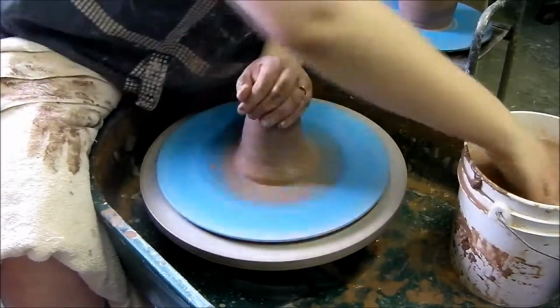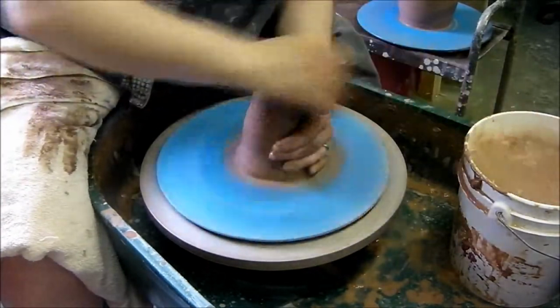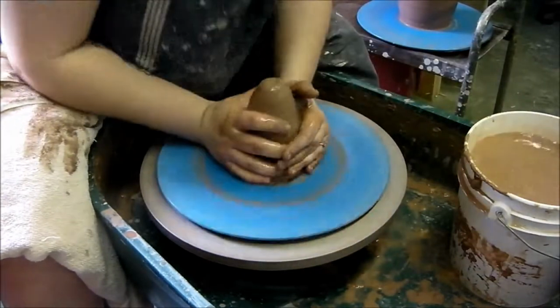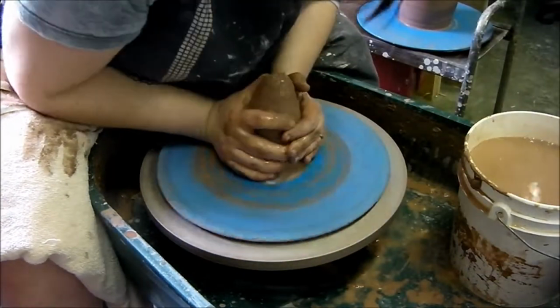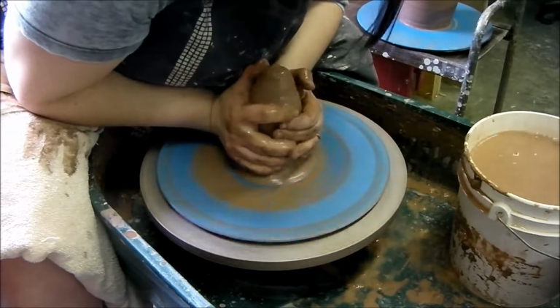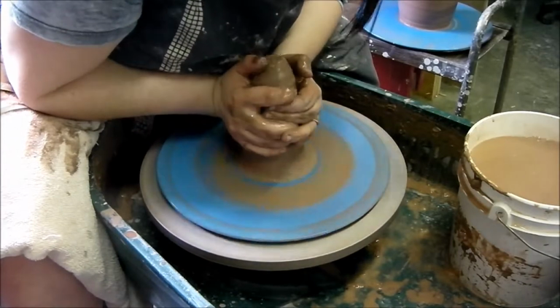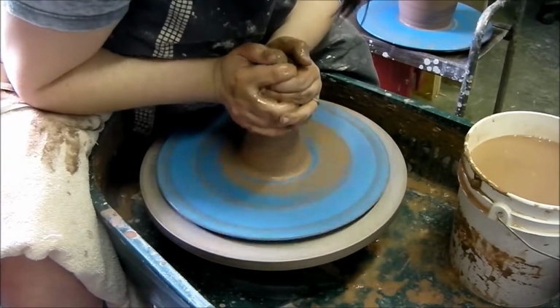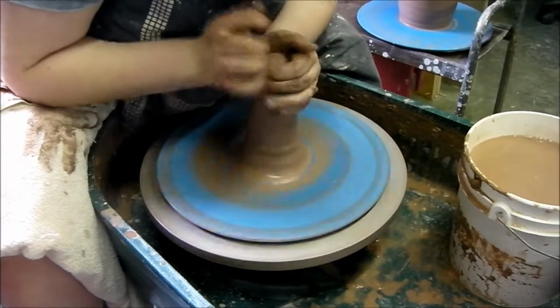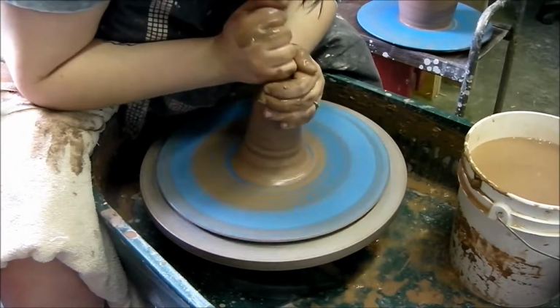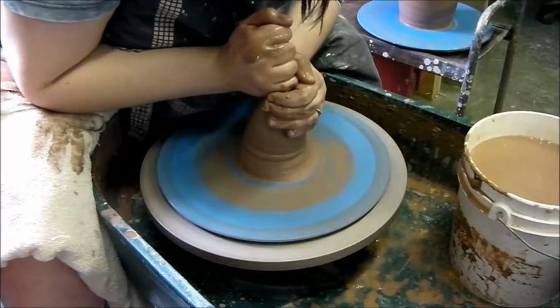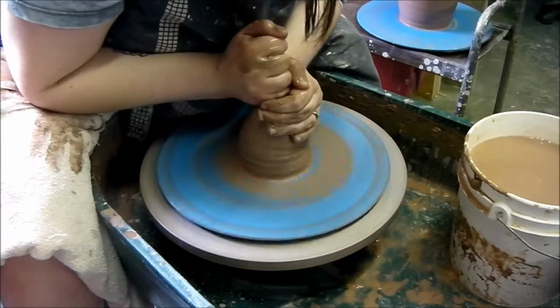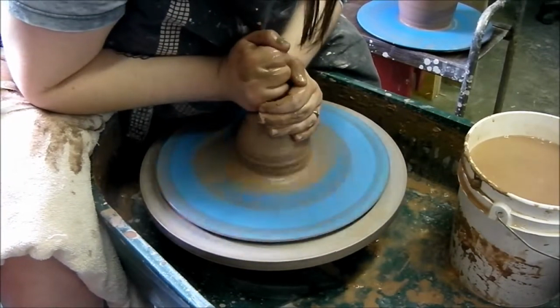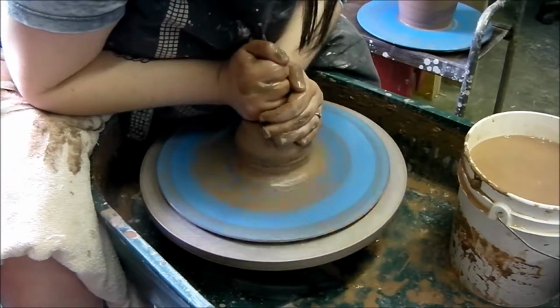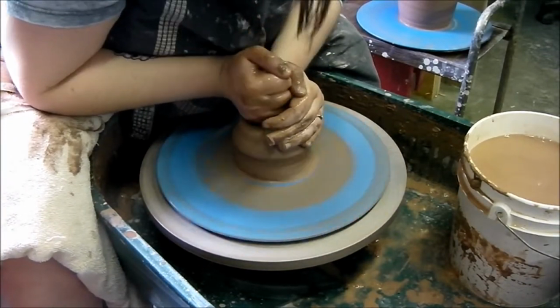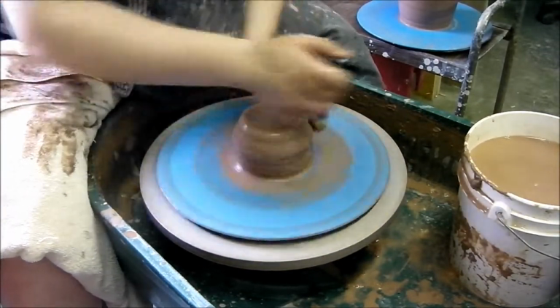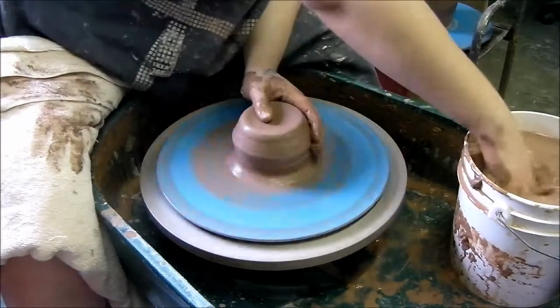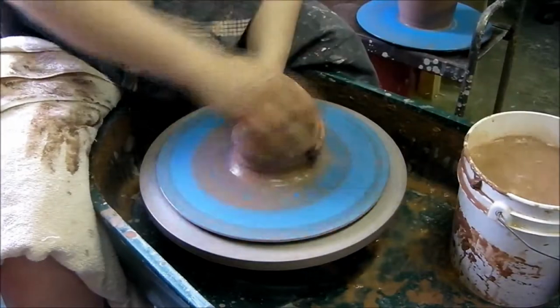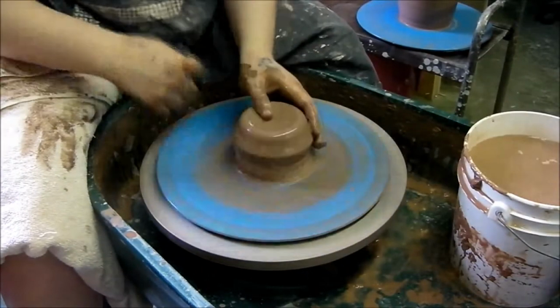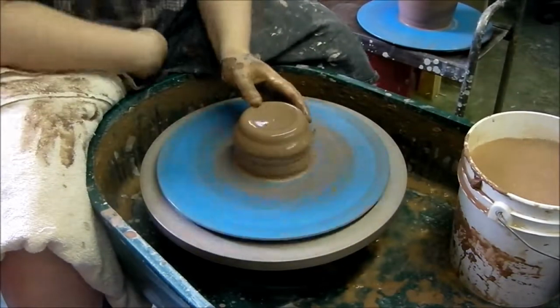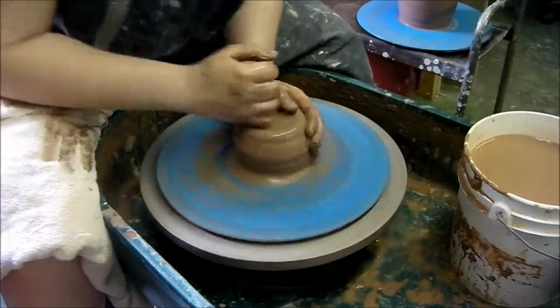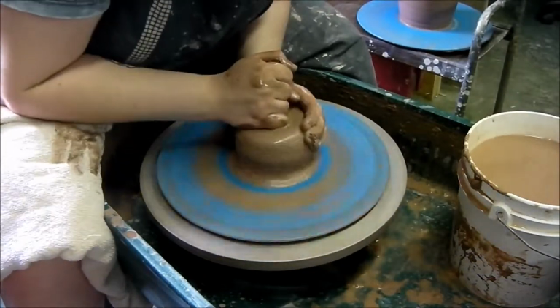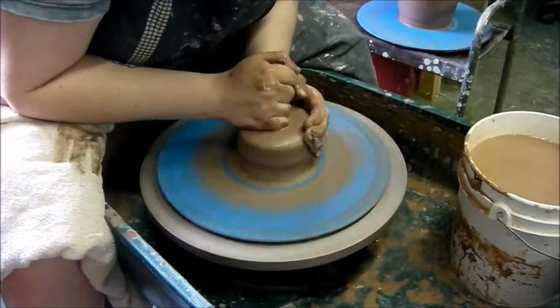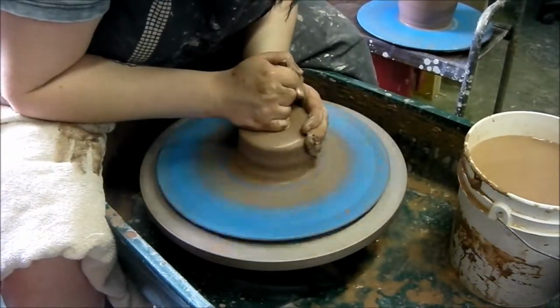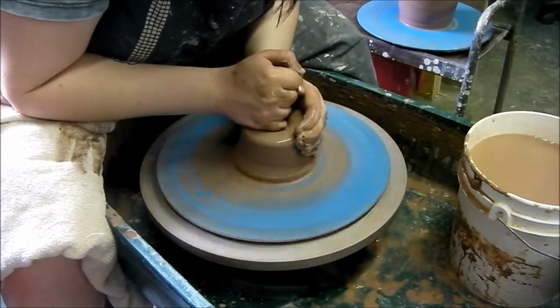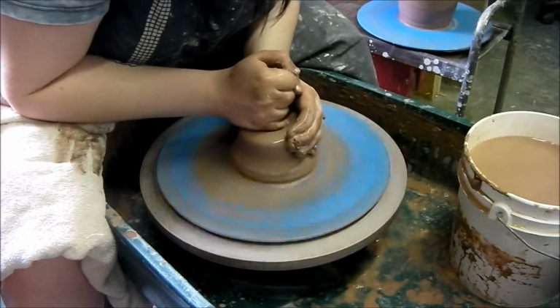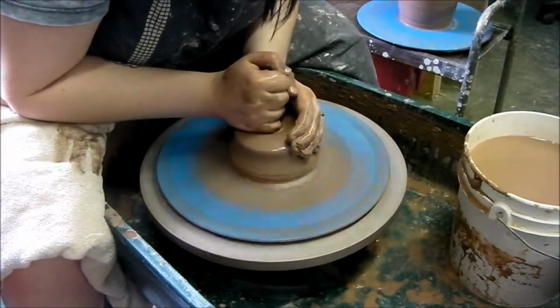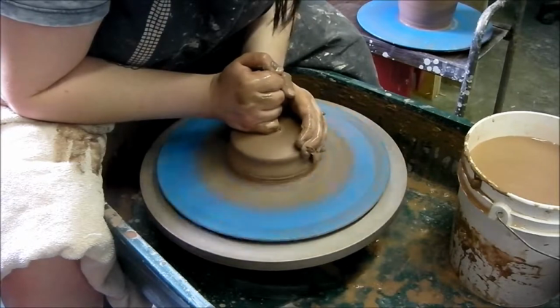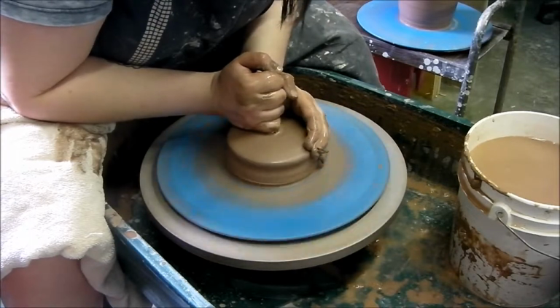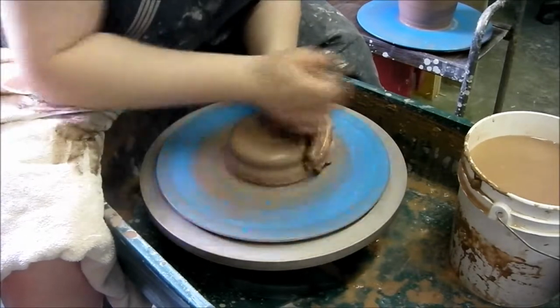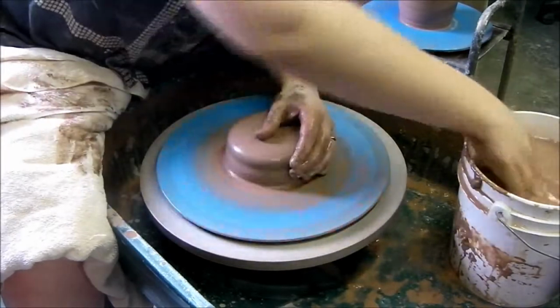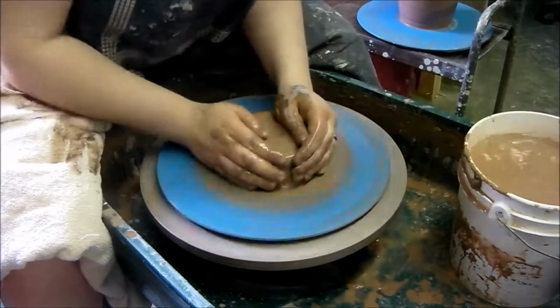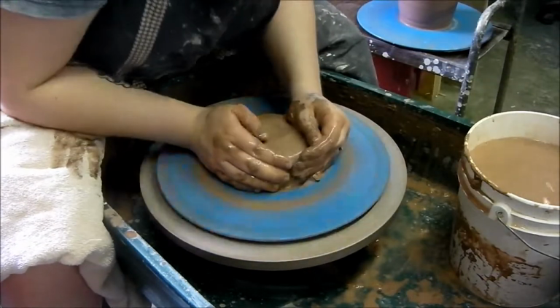I'm going to center, and I'm going to do my best to center really well. This is some clay that I'm not used to working — I just got a little bit of this to try out. It's a little different when you swap the clay; it takes a little bit to deal with it.